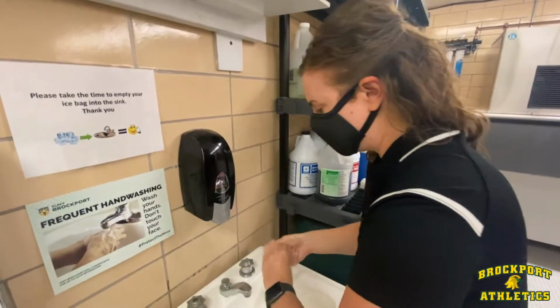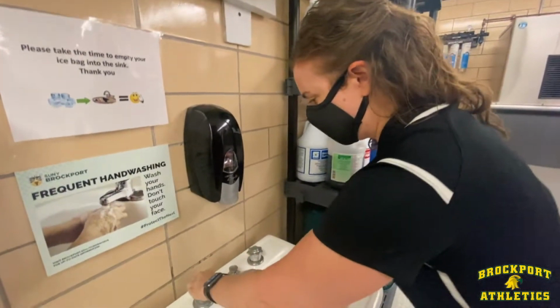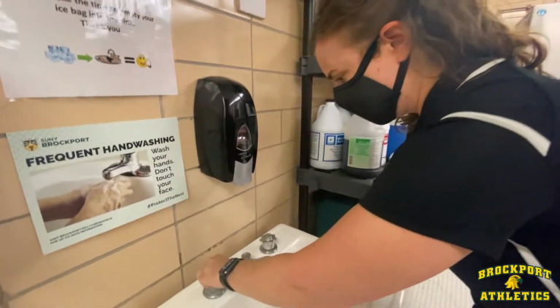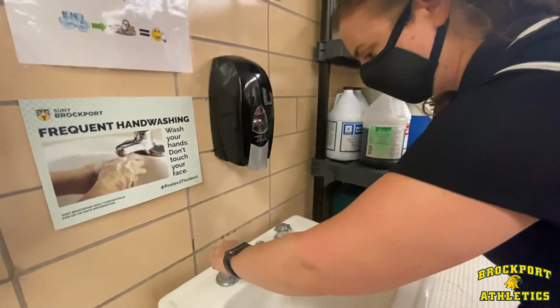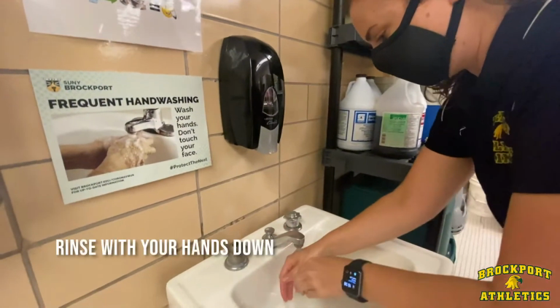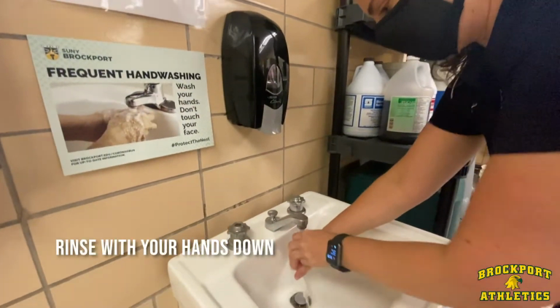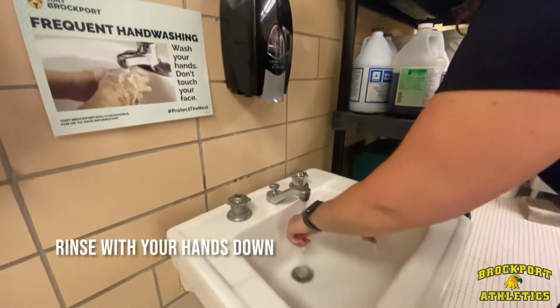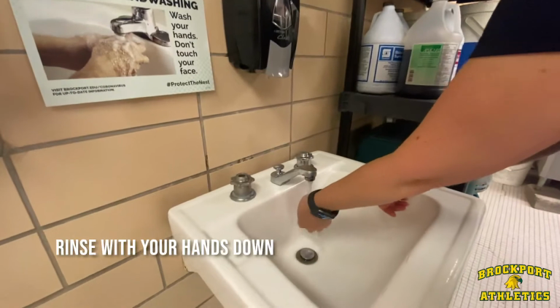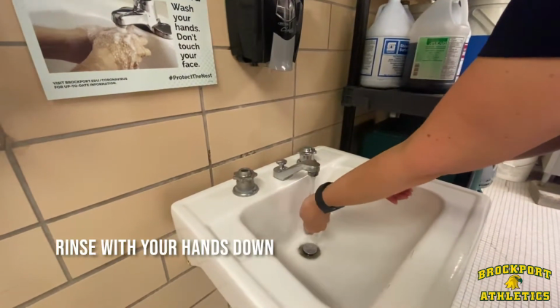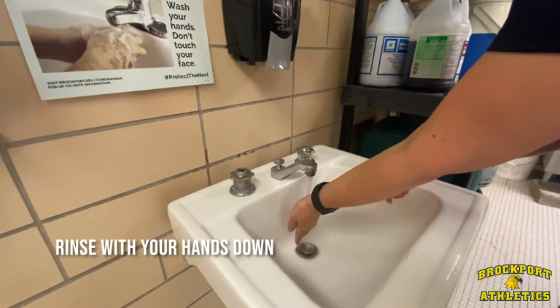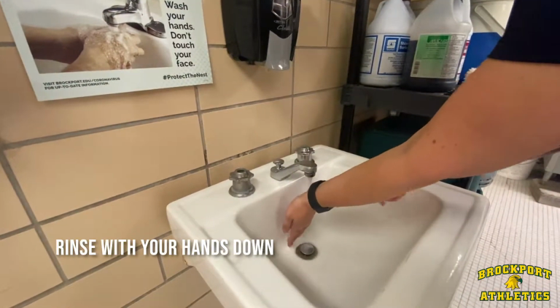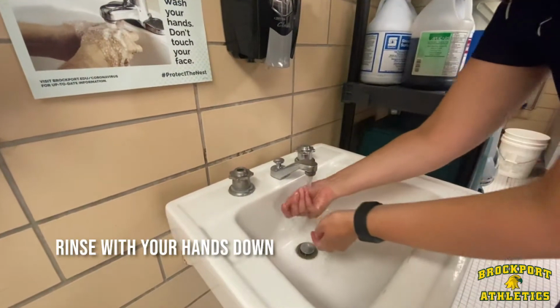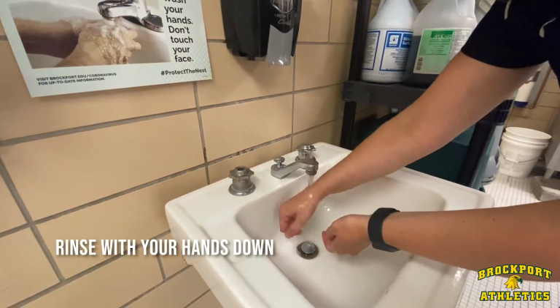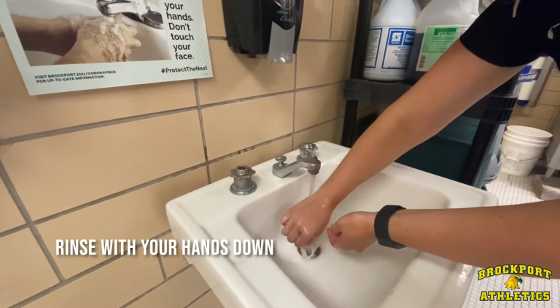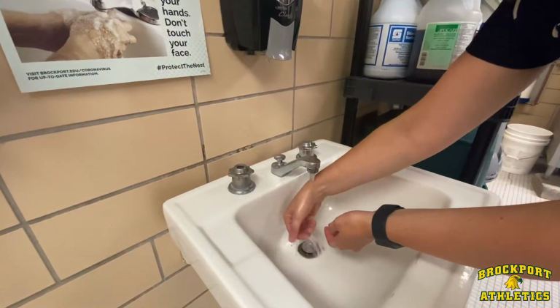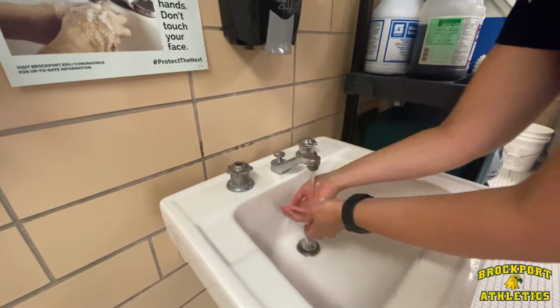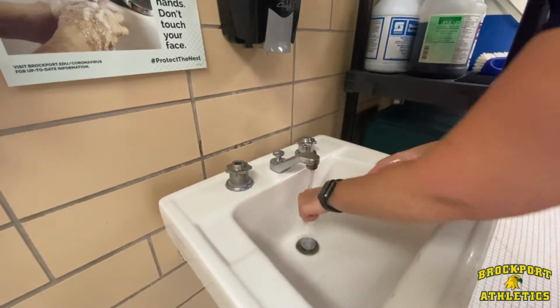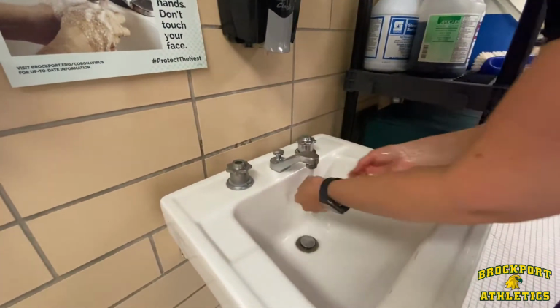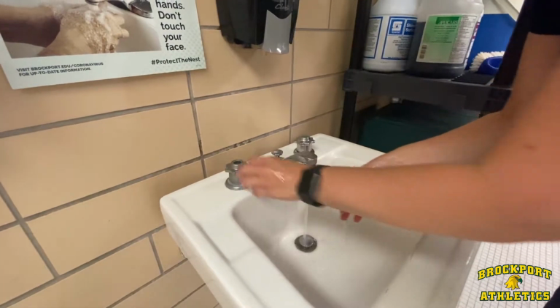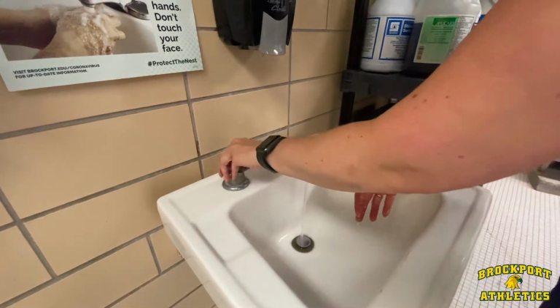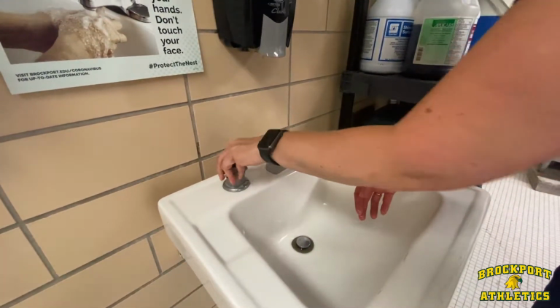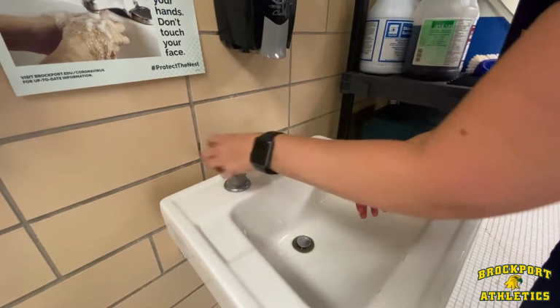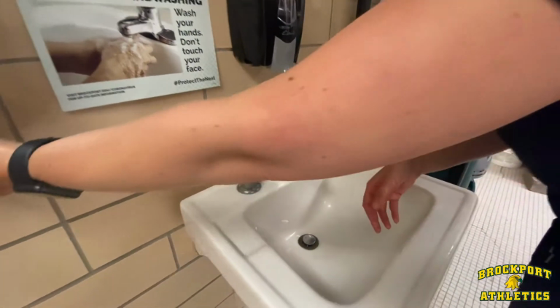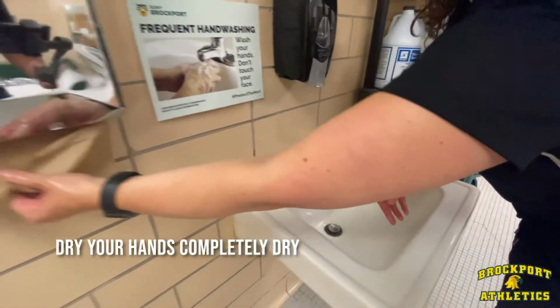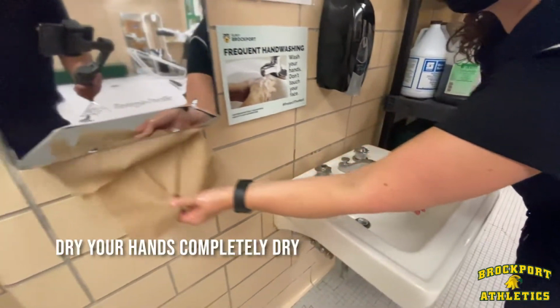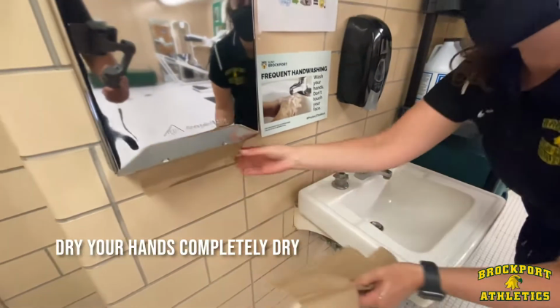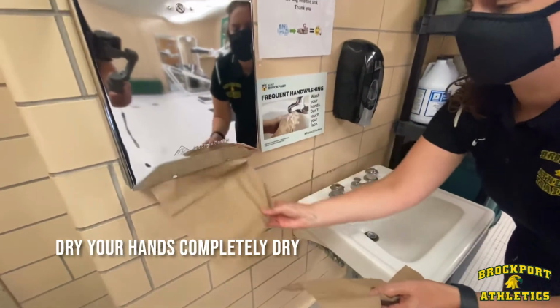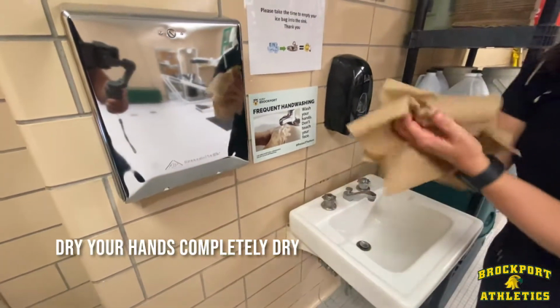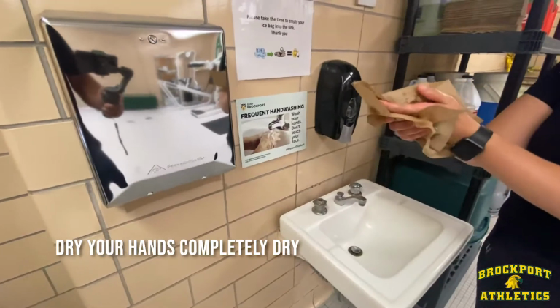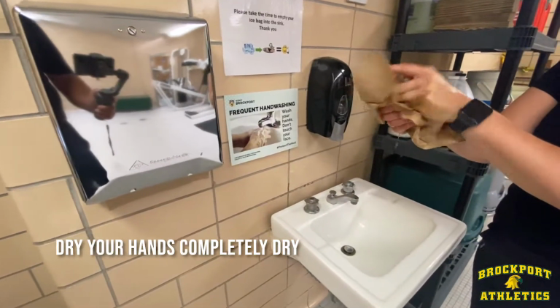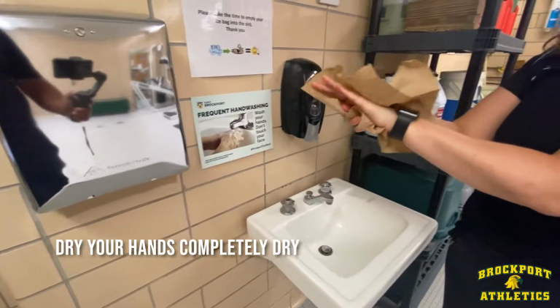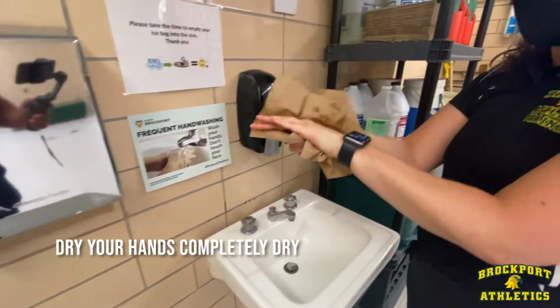Put on the warm water and rinse with your hands down. Then you're going to dry your hands, completely dry.